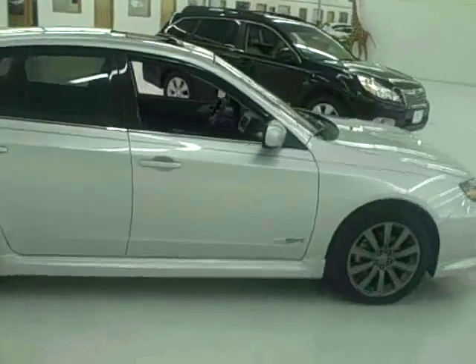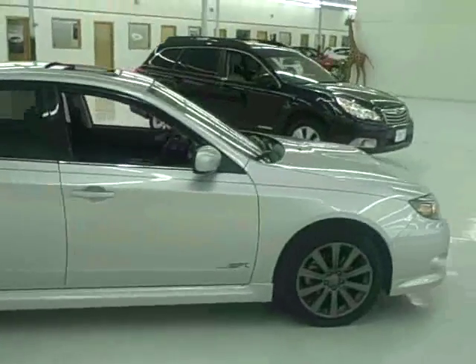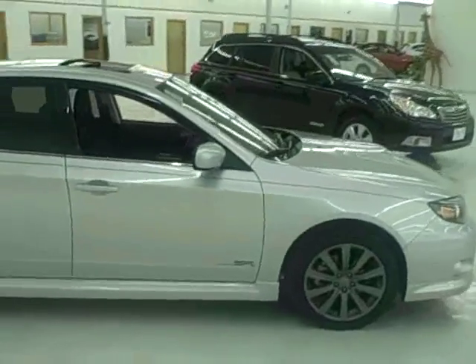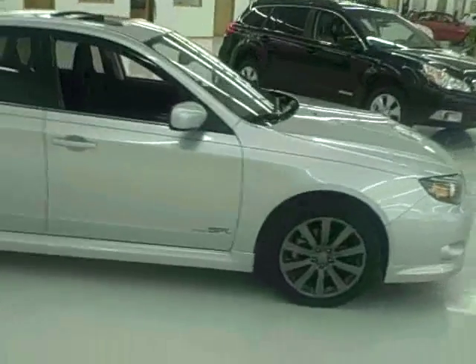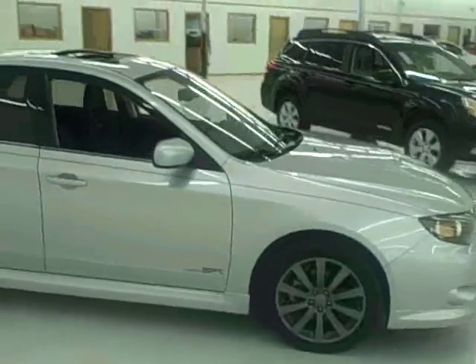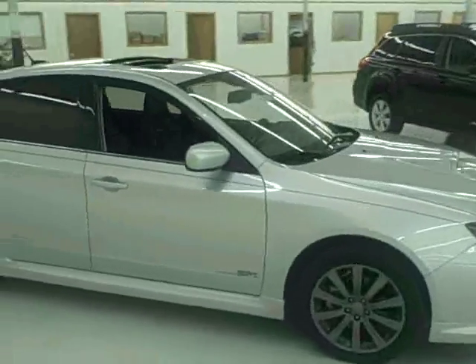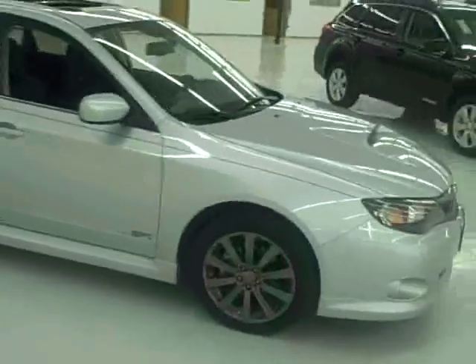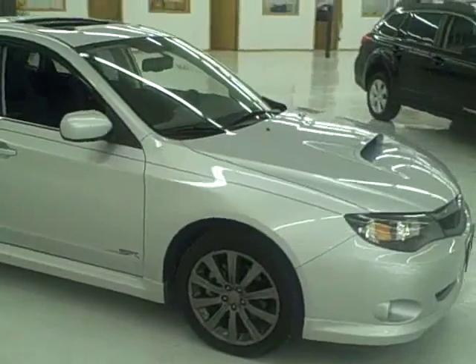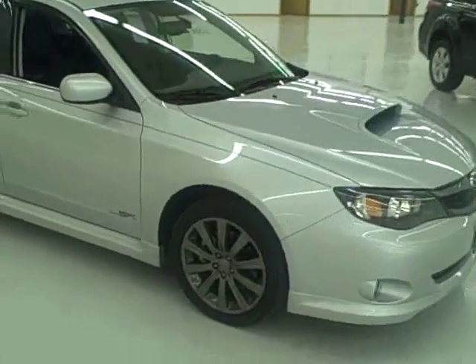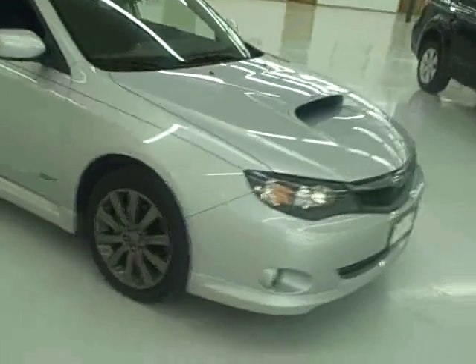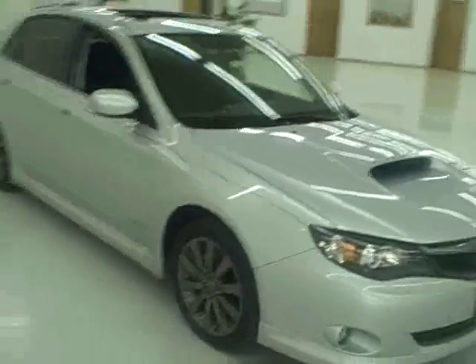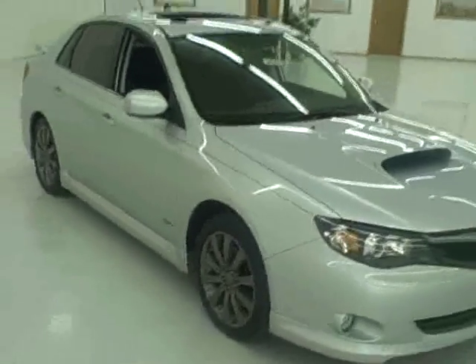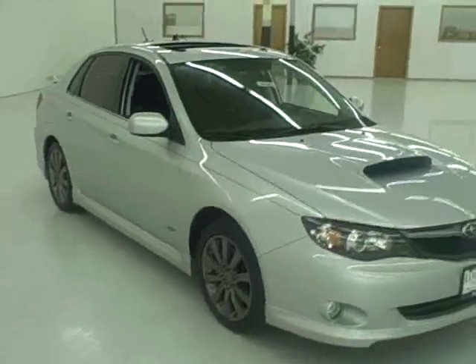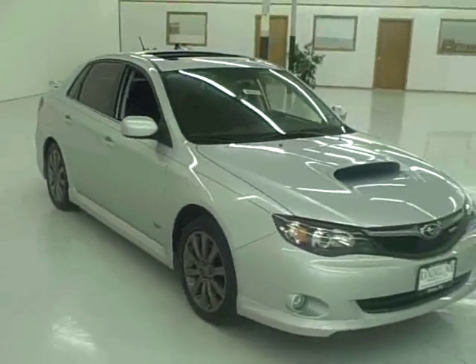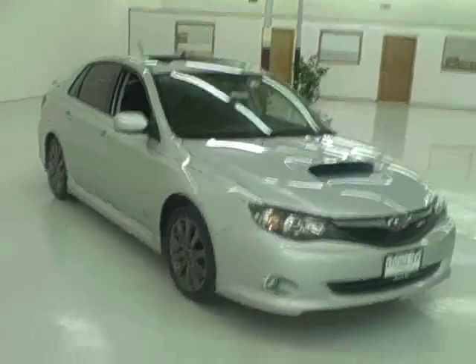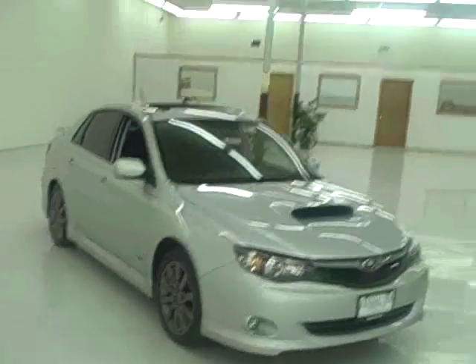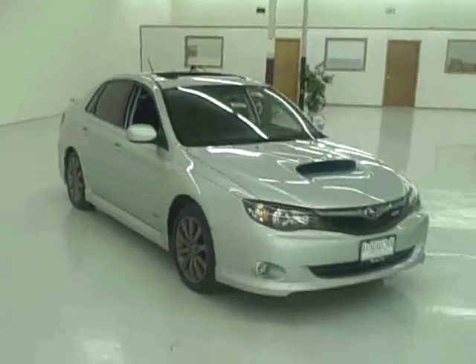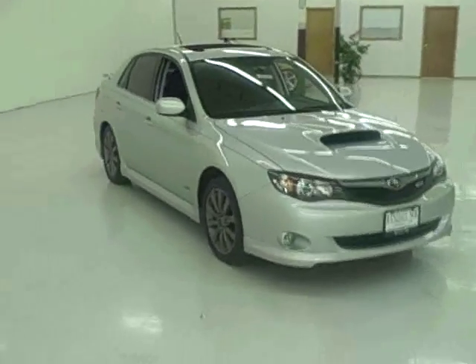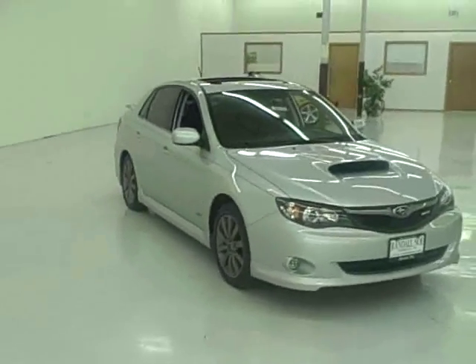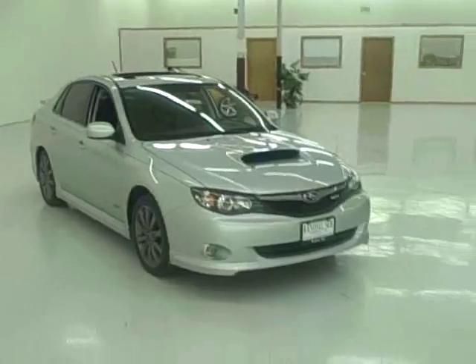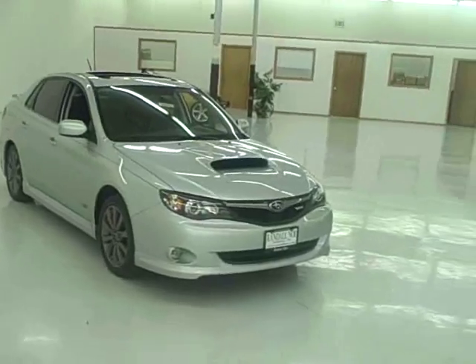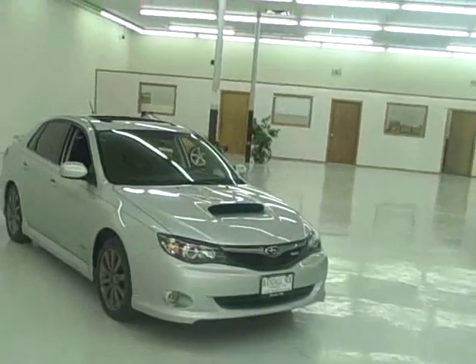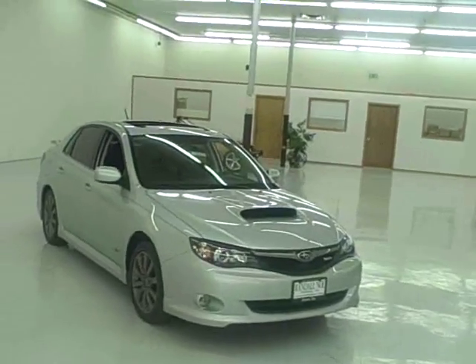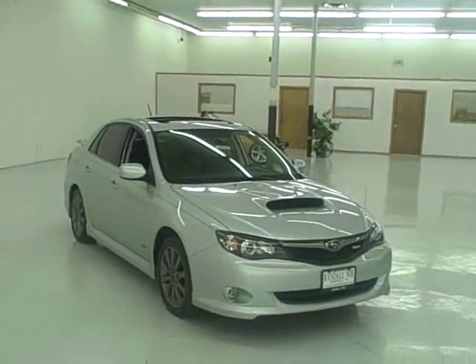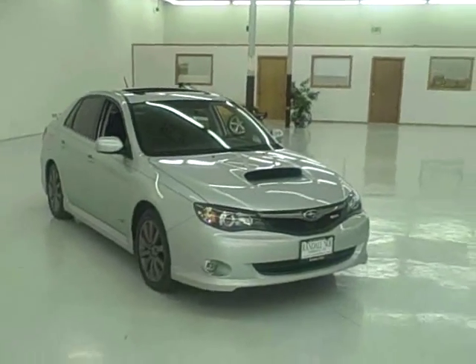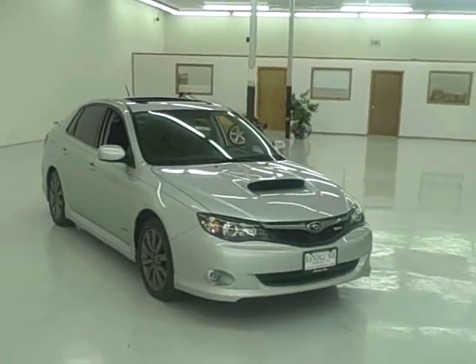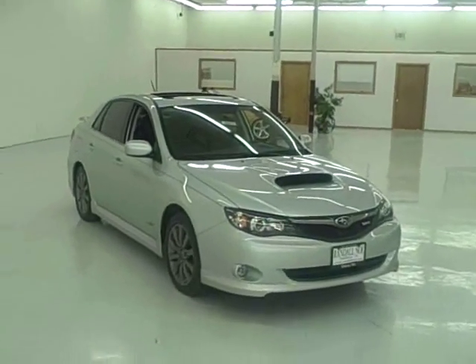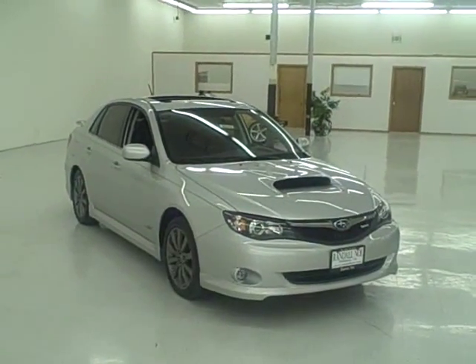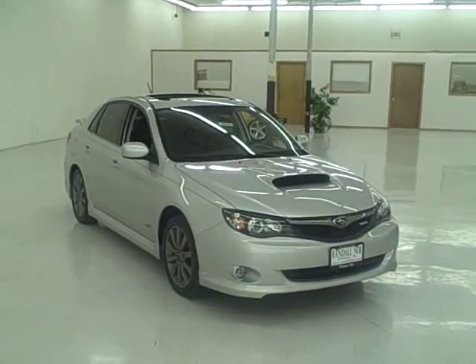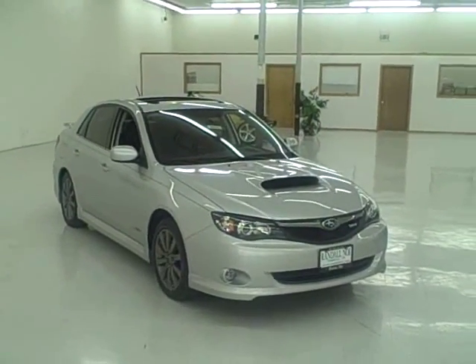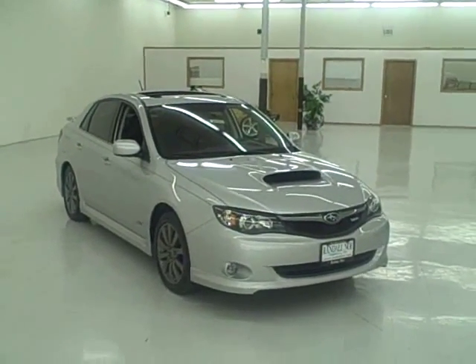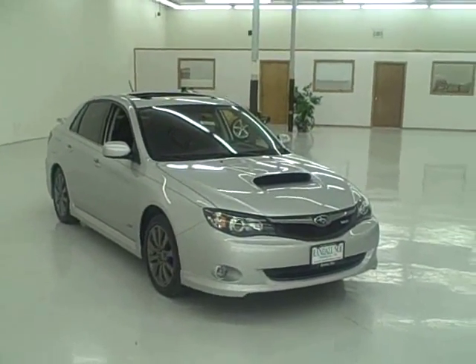We have 3 in stock and they need to go fast. So if you want a Subaru and you want to go fast, come and see me fast. Justin Douglas, Subaru Guru, 888-216-3049.